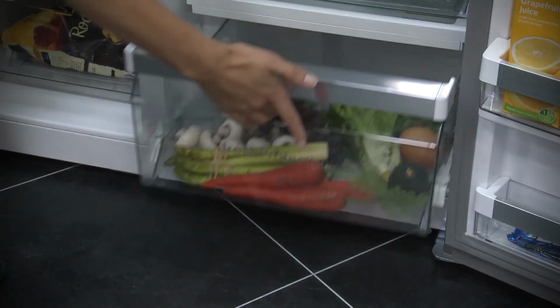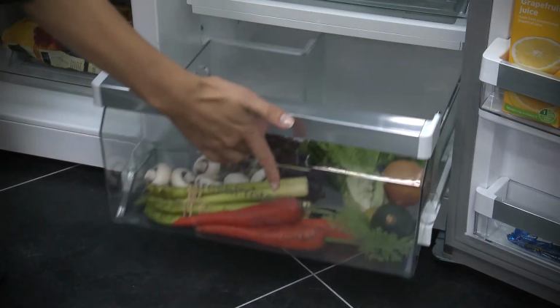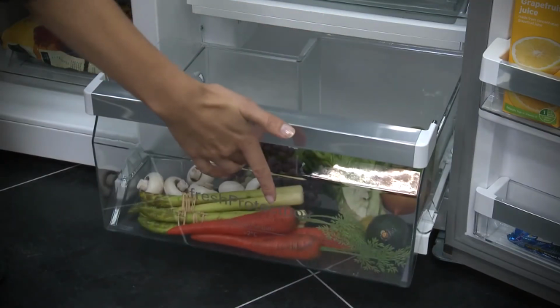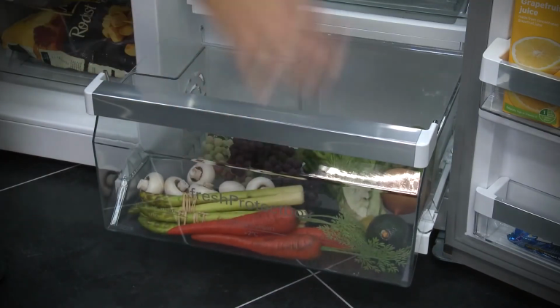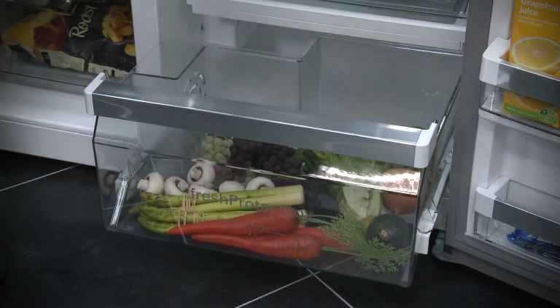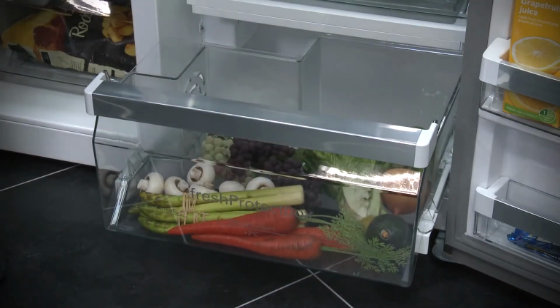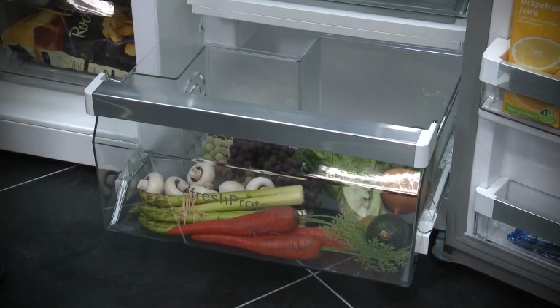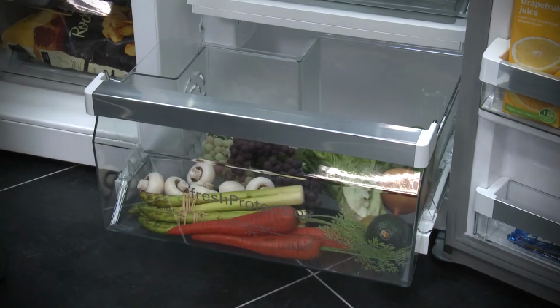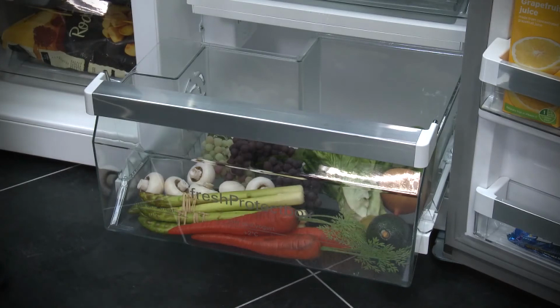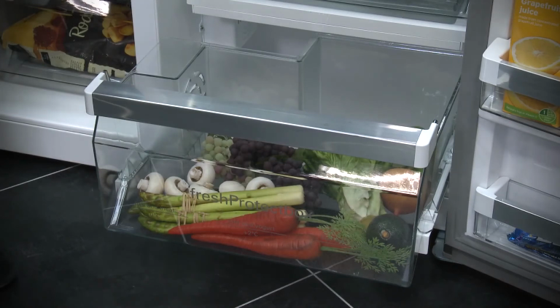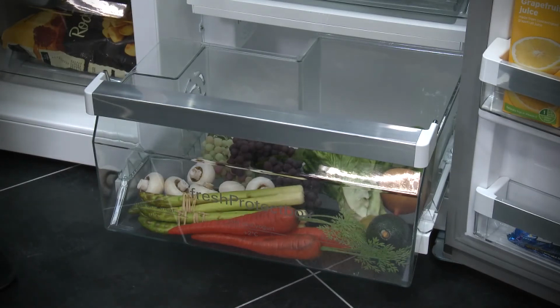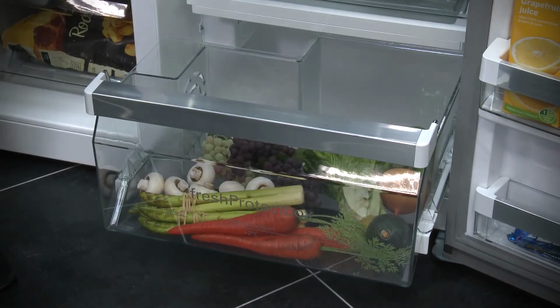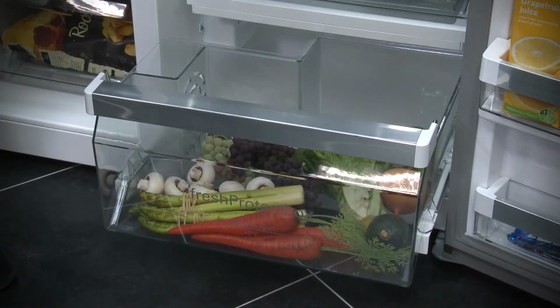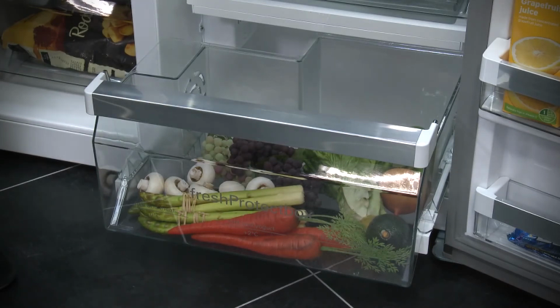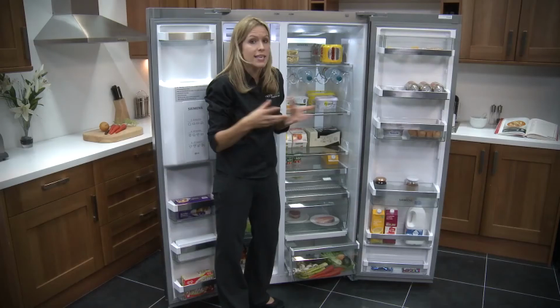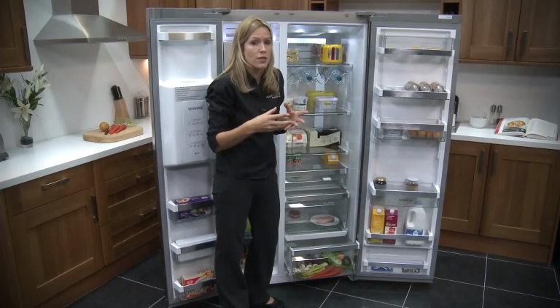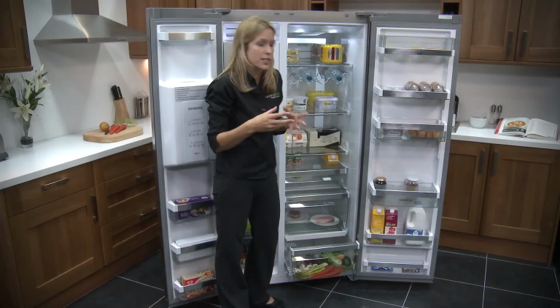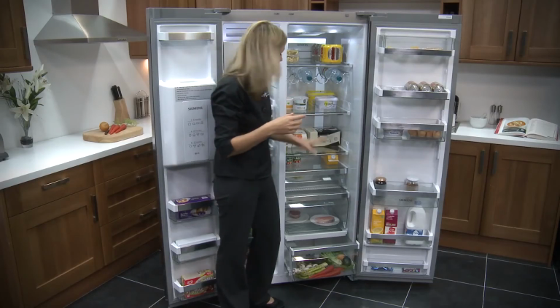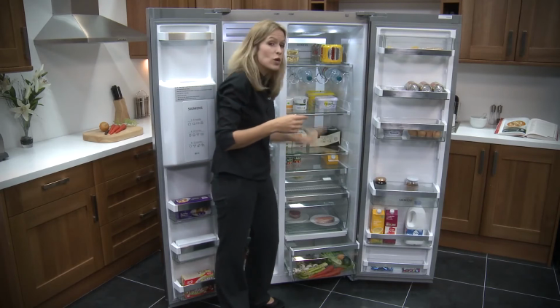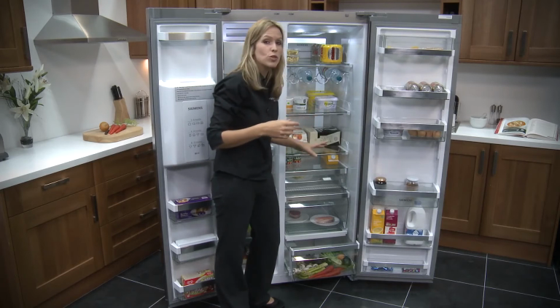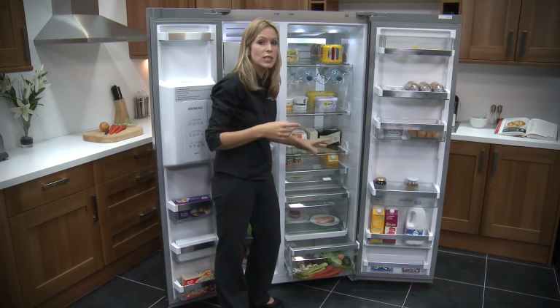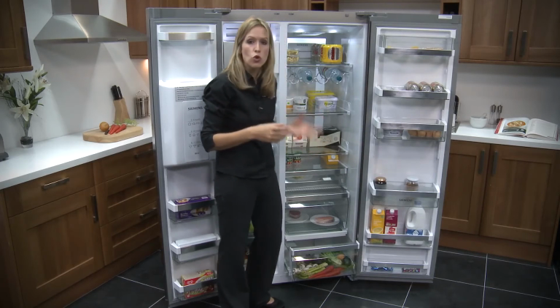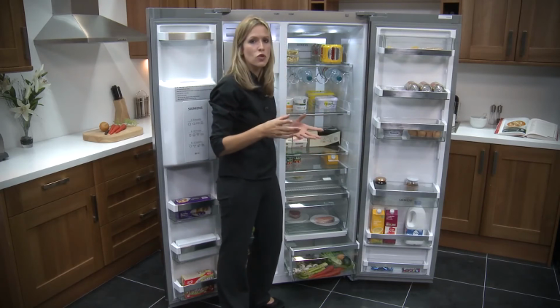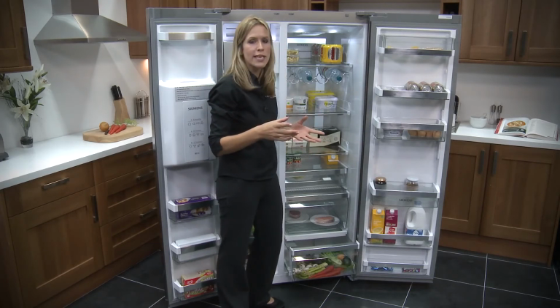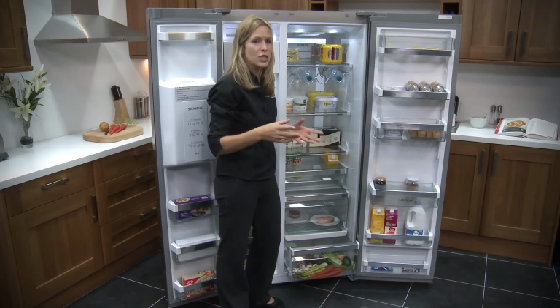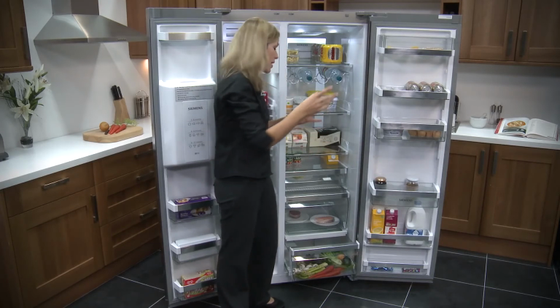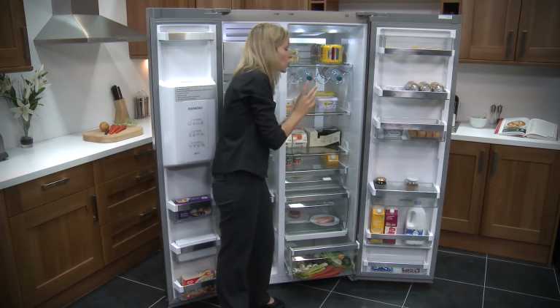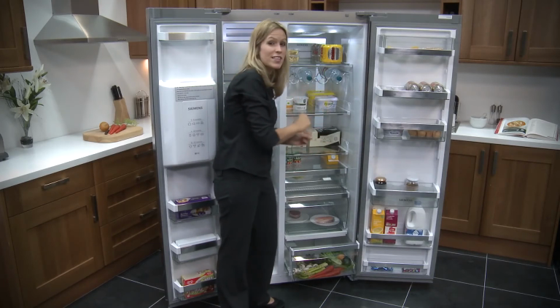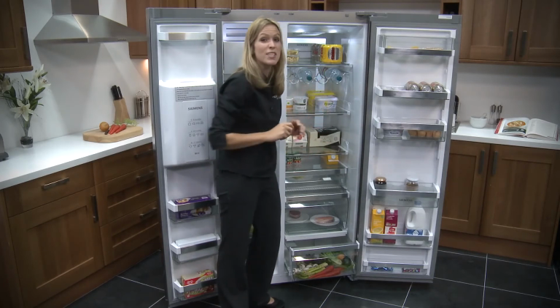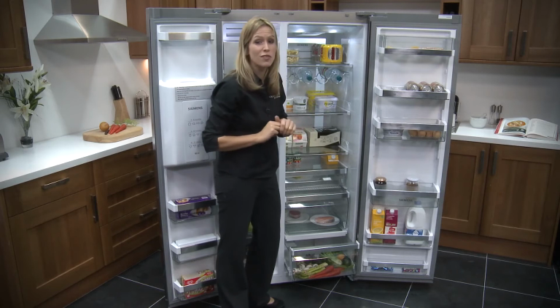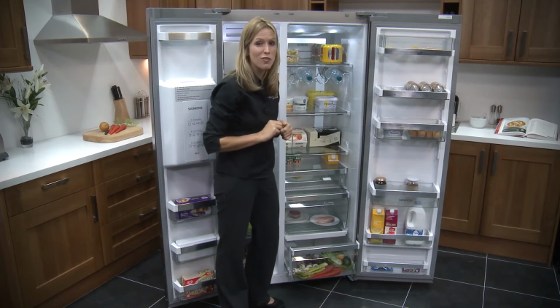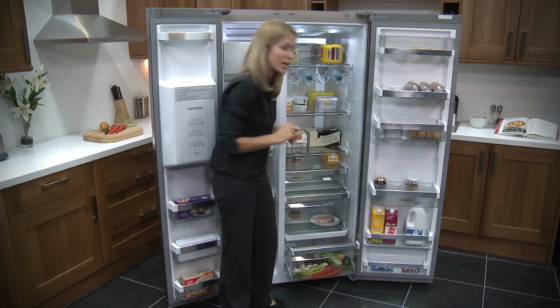It glides out really nicely; you've got stoppers on the back as well. You can put anything in here — whether it's your fruit, your vegetables, maybe some meat — to lock in the freshness, because it's got its own temperature settings from 0 to 4 degrees, so you can really make sure that this is going to protect your food before you cook it.